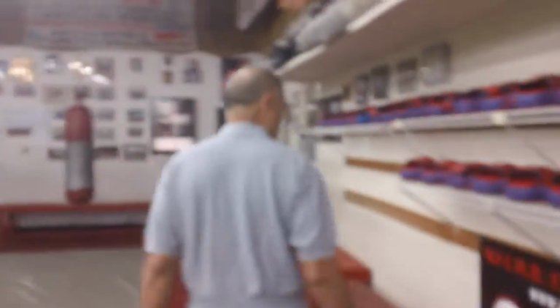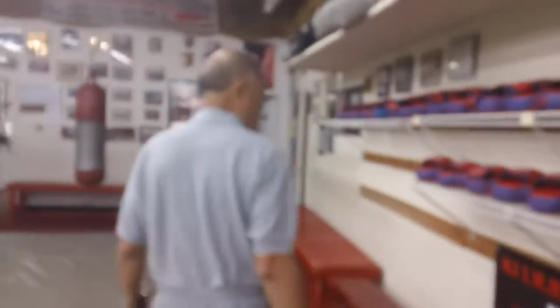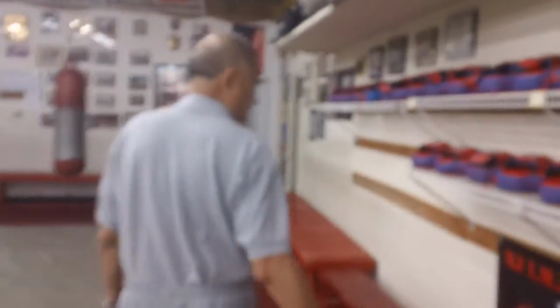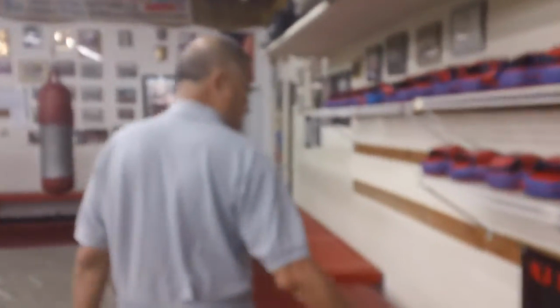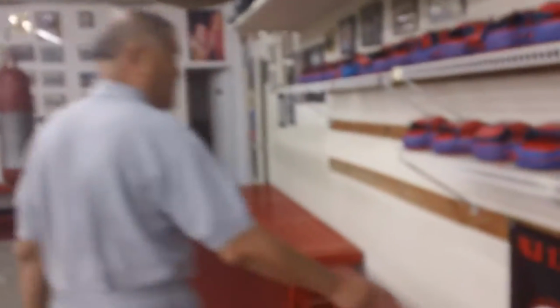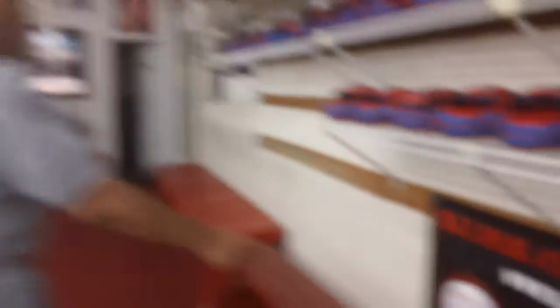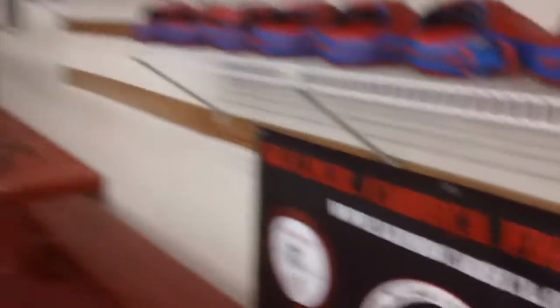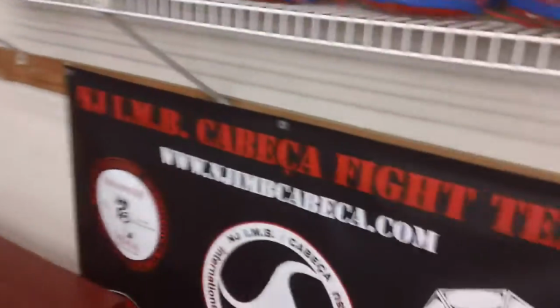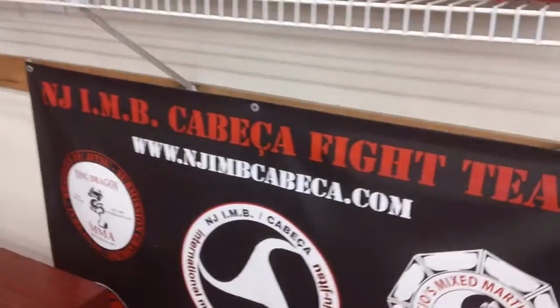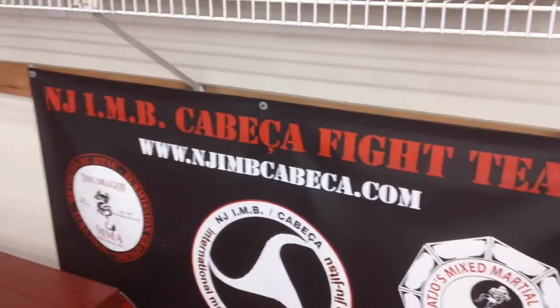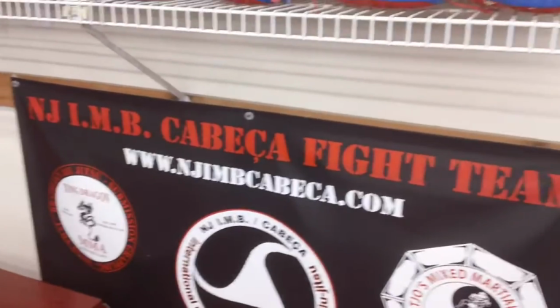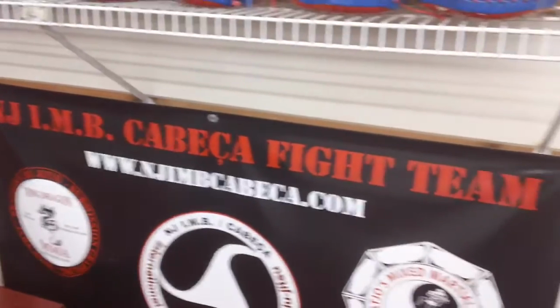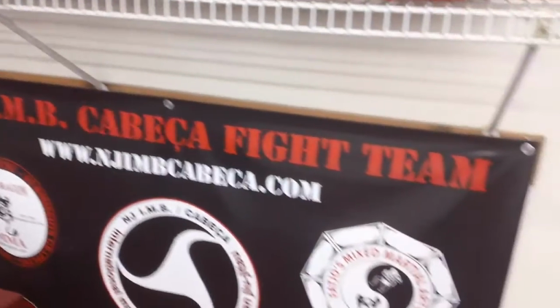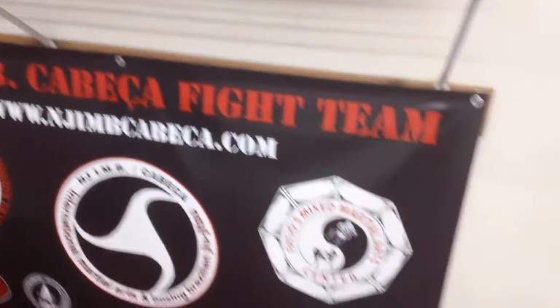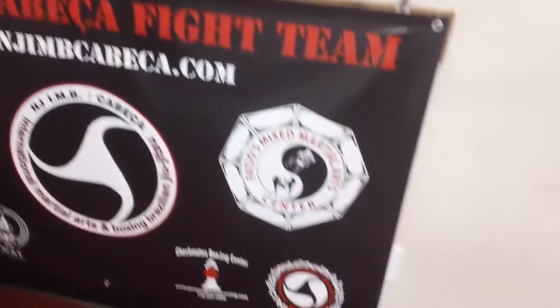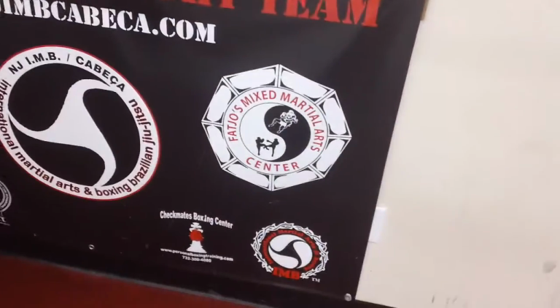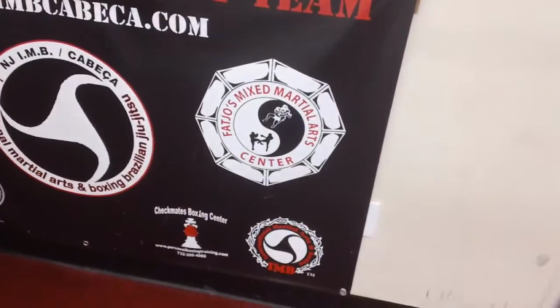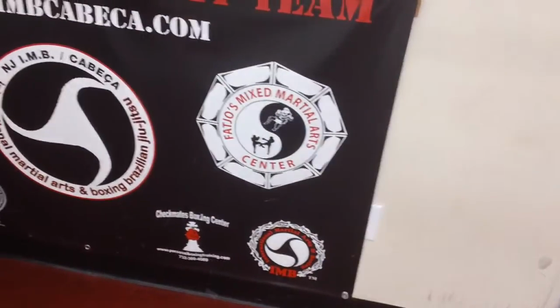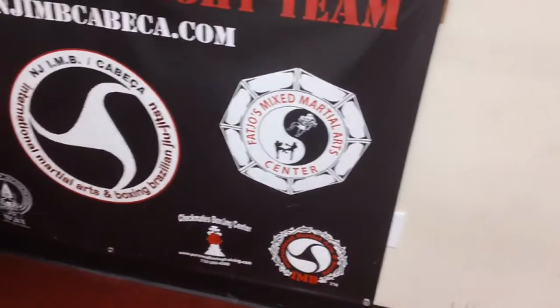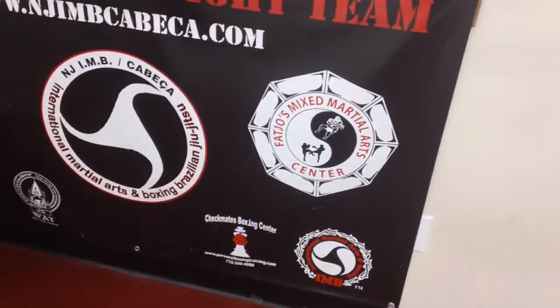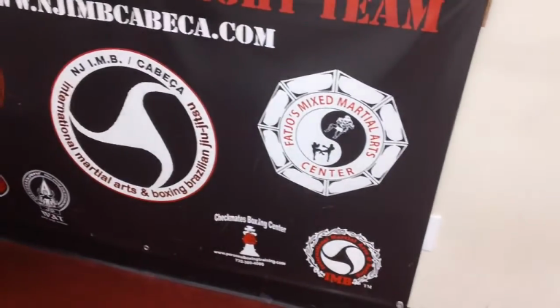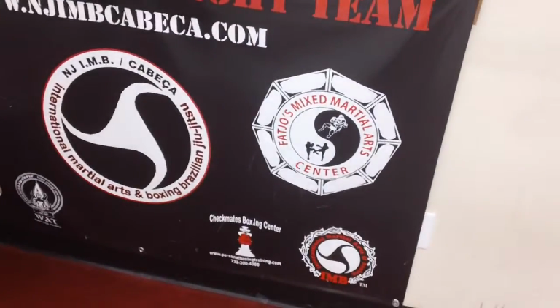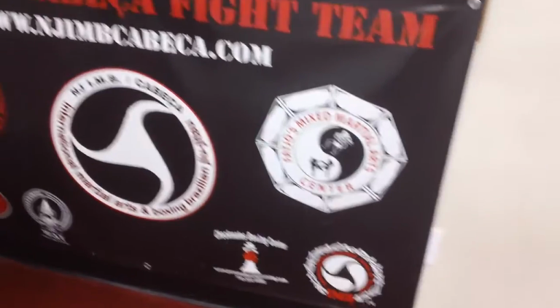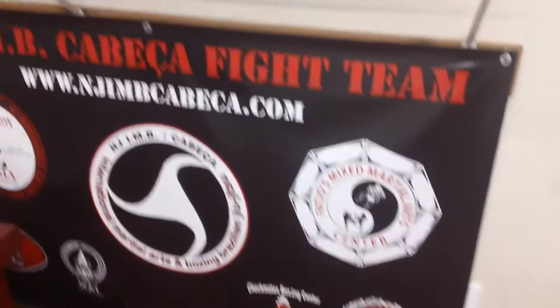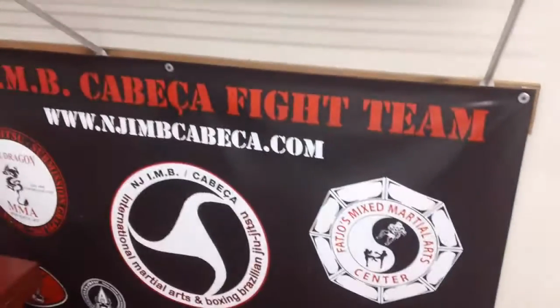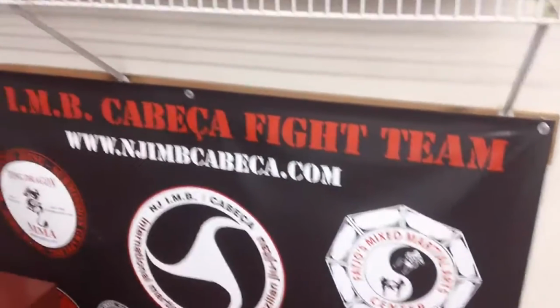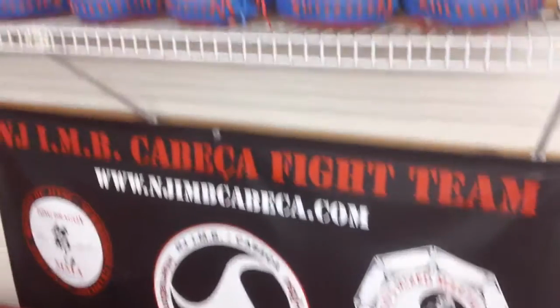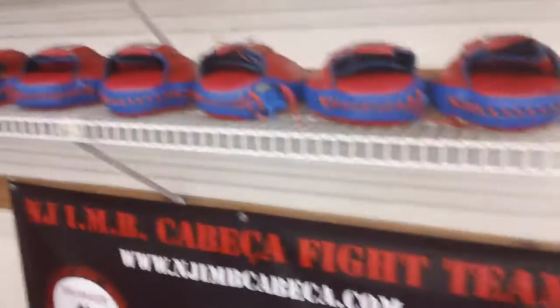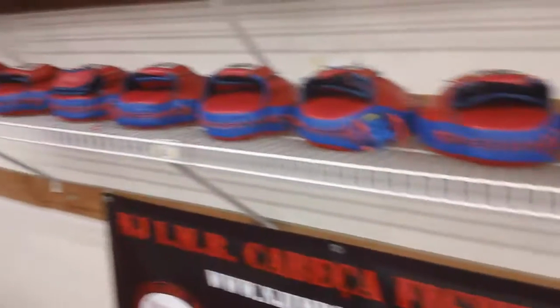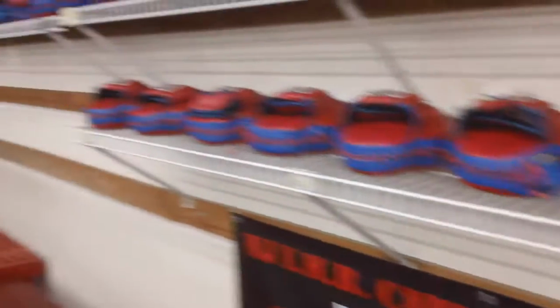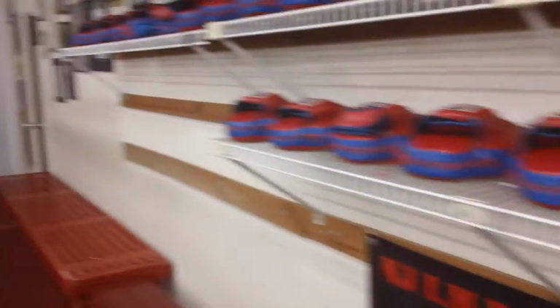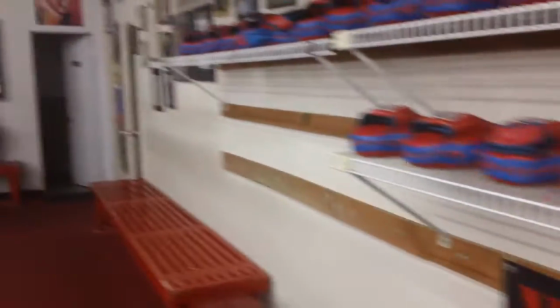Most of our schools — New York, IMB Academy, our fight team — we have a lot of these posters throughout the world.